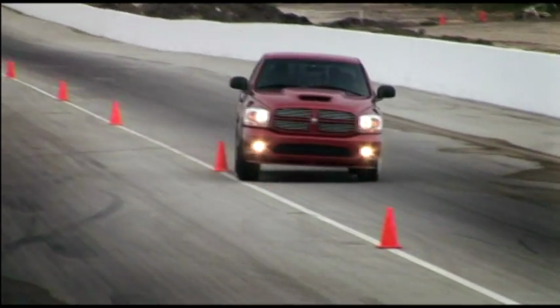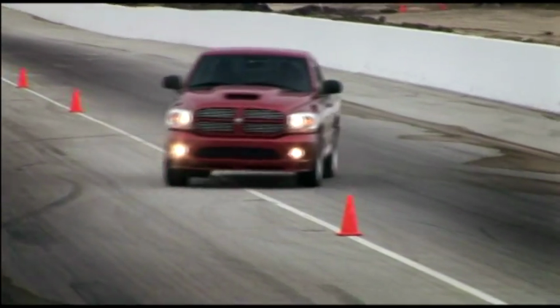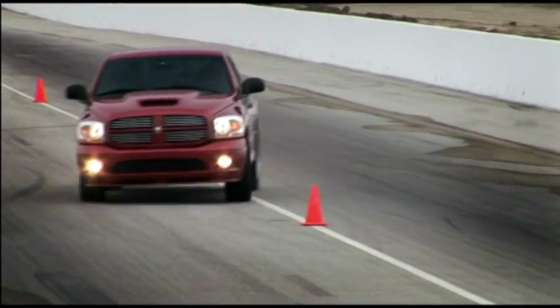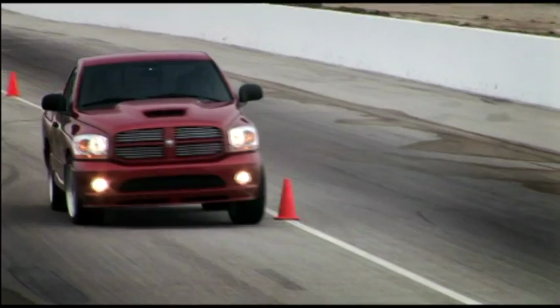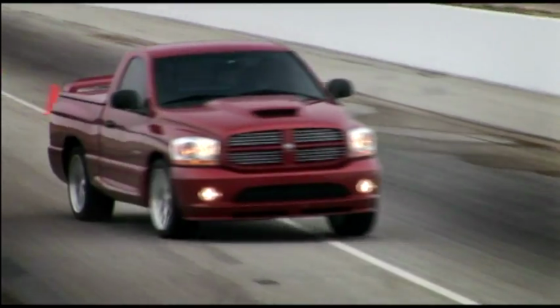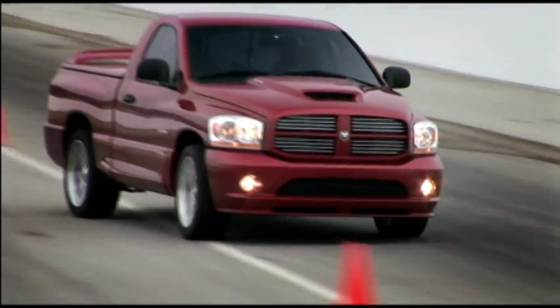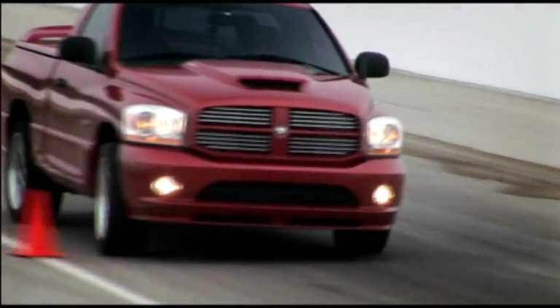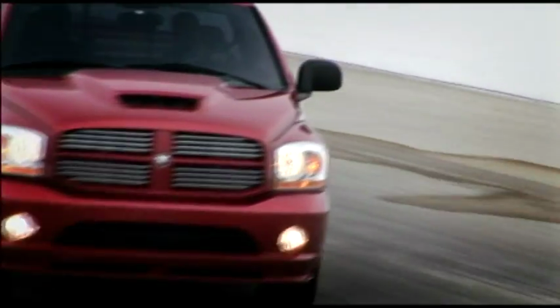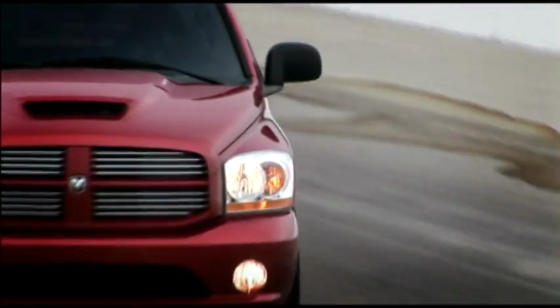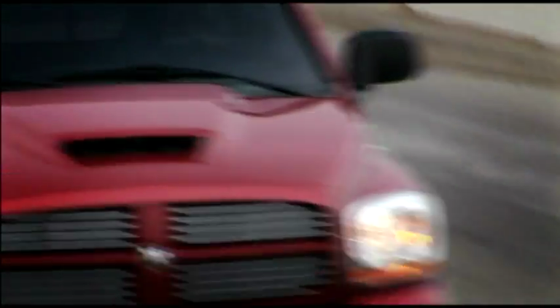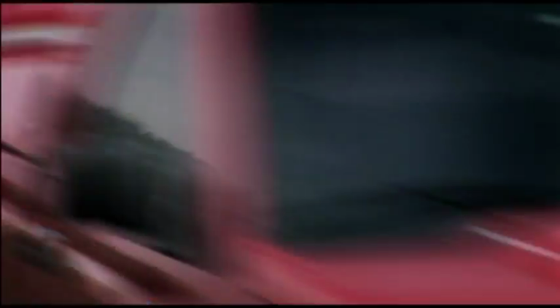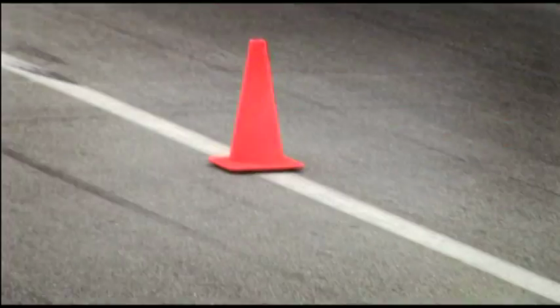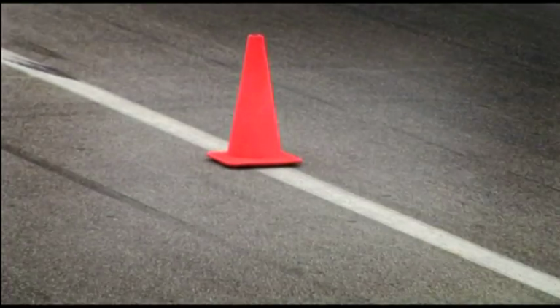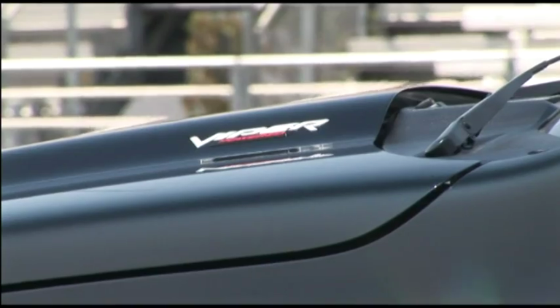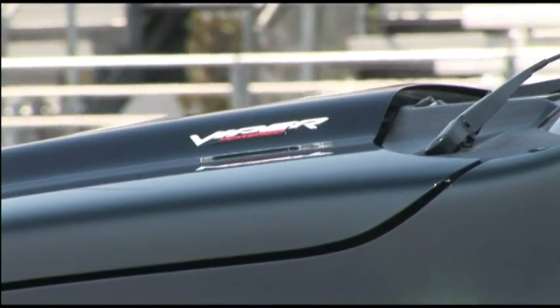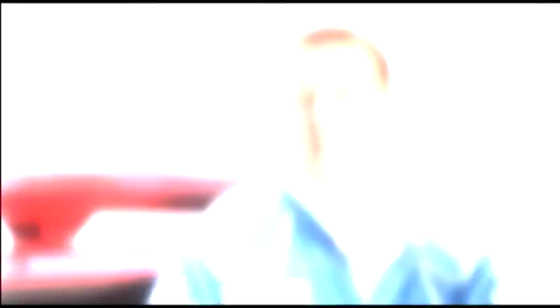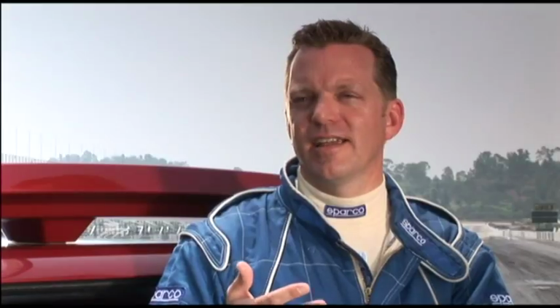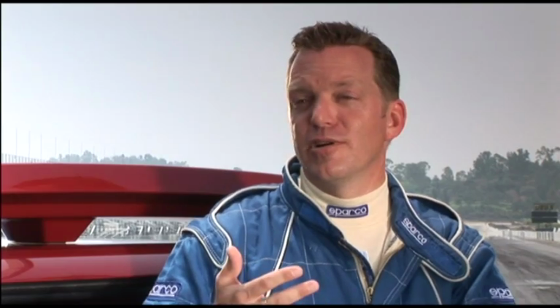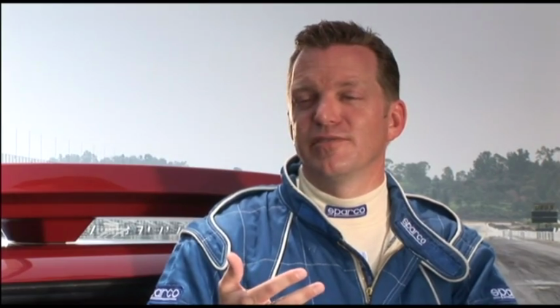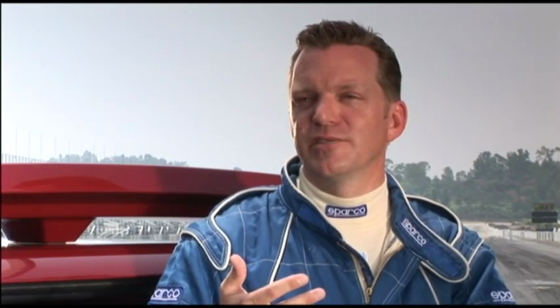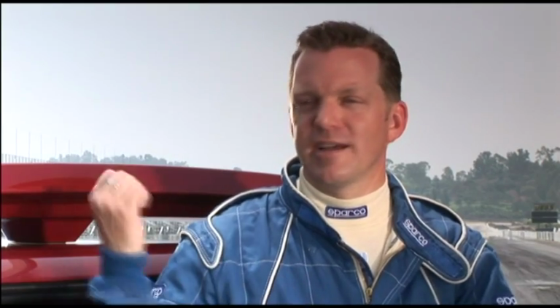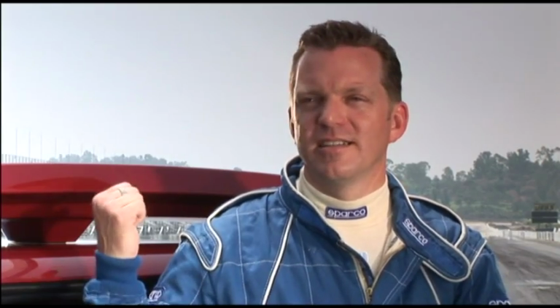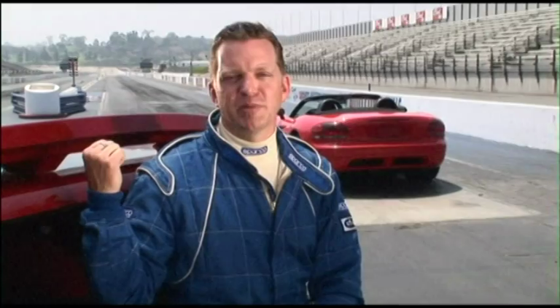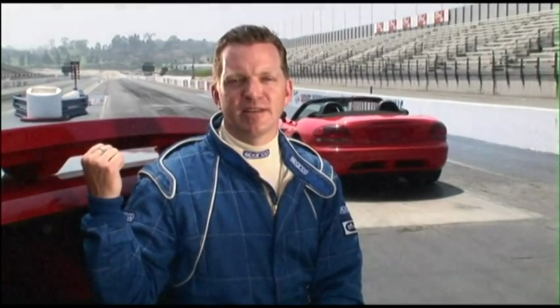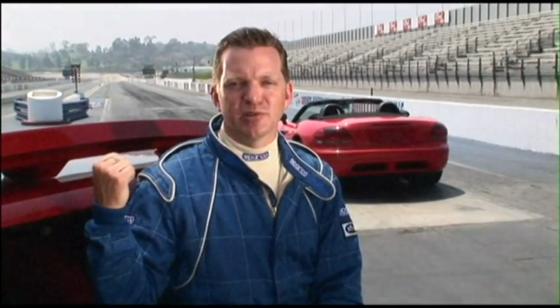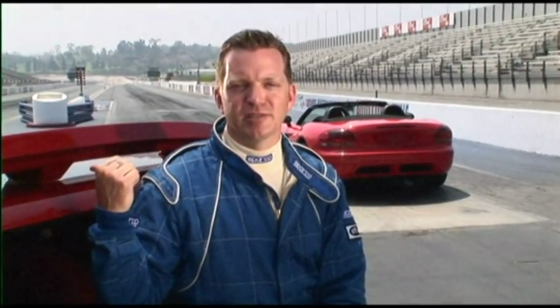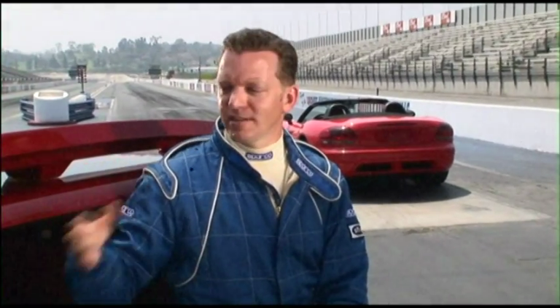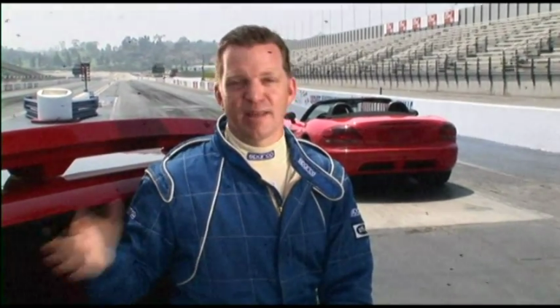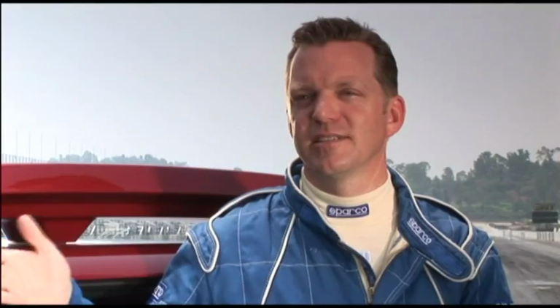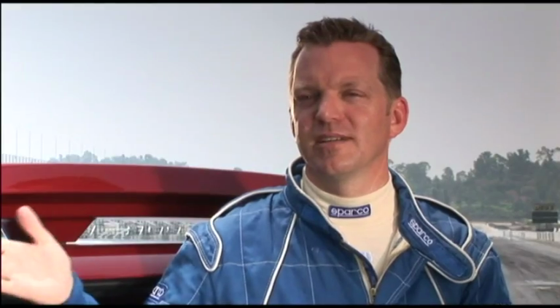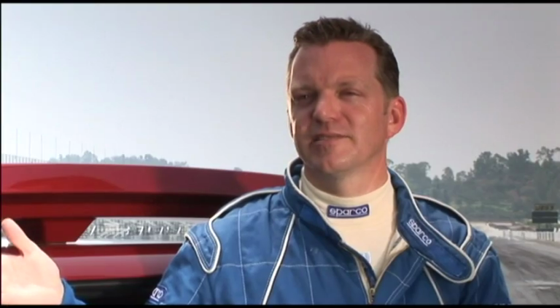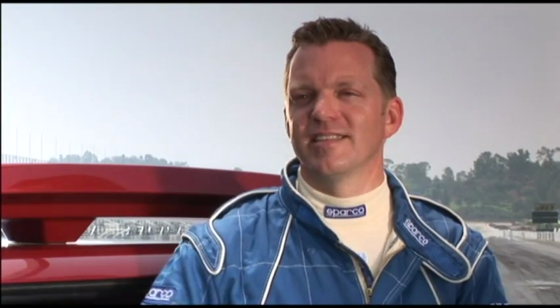I think the Dodge Ram SRT10 proves a number of things. Dodge were there in the beginning with the muscle cars, and they're here now. And who knows, even 50 years from now, Dodge will be putting out some sort of a muscle truck, and I bet you this one will be a collector's item by then.